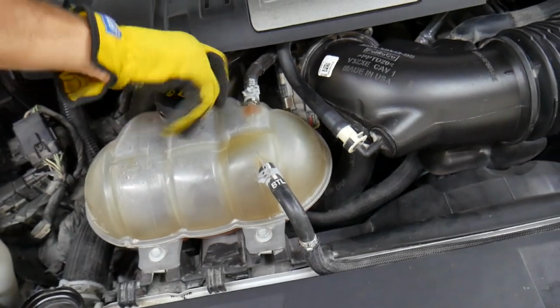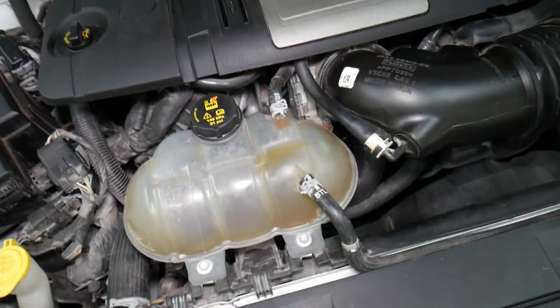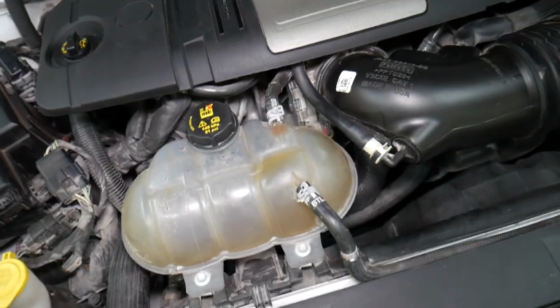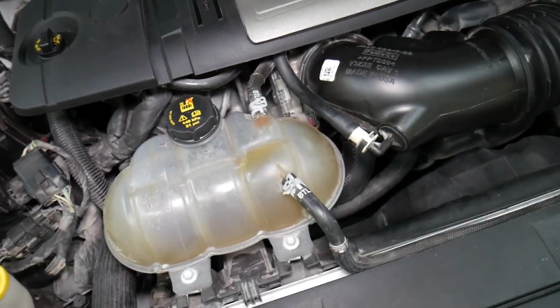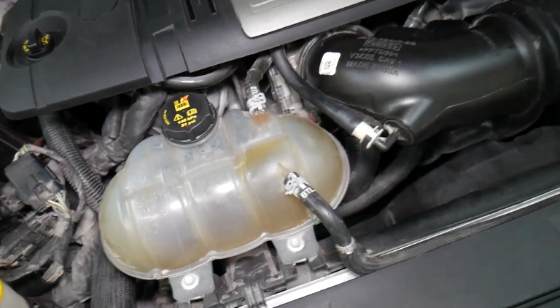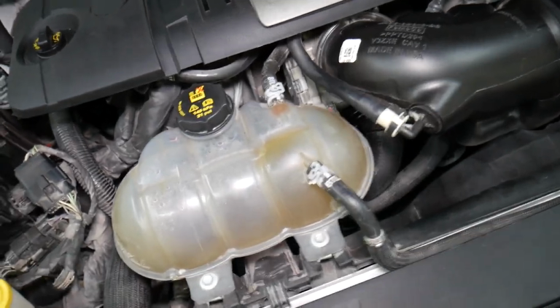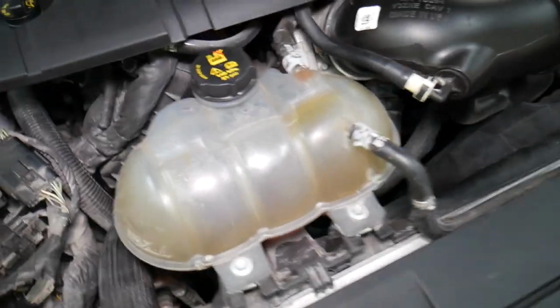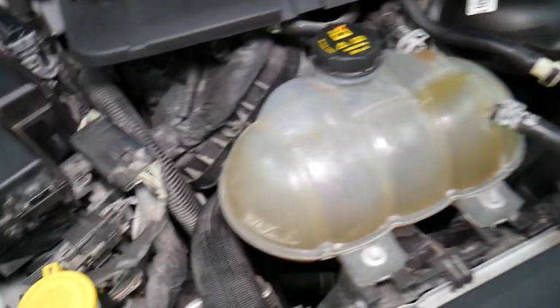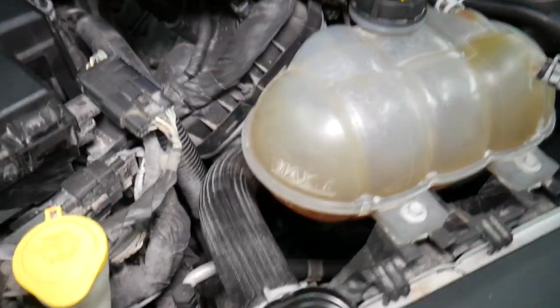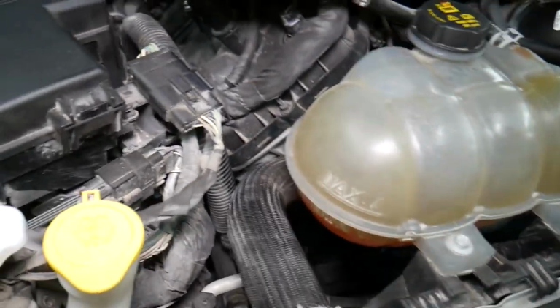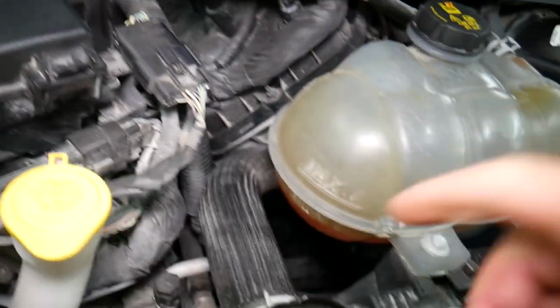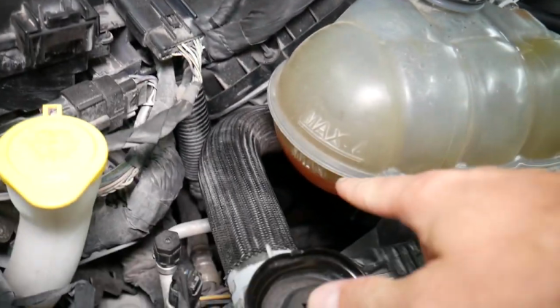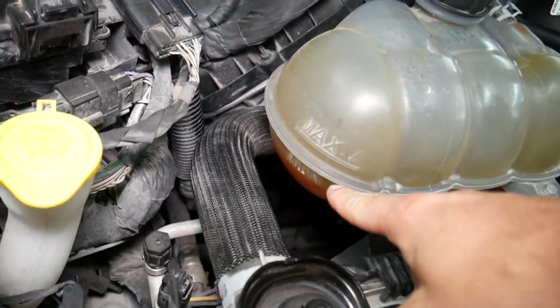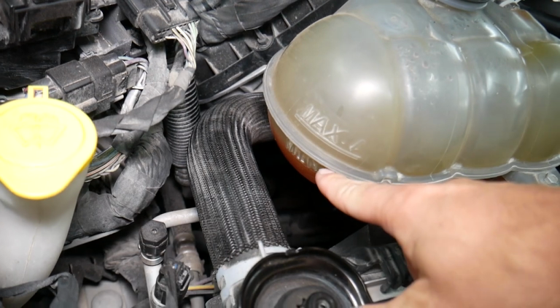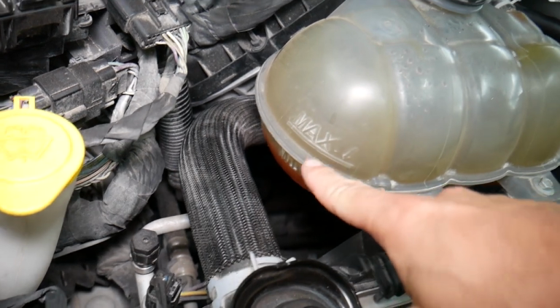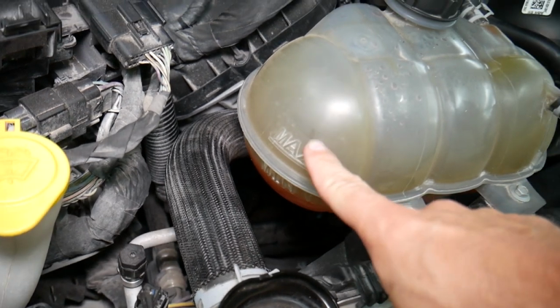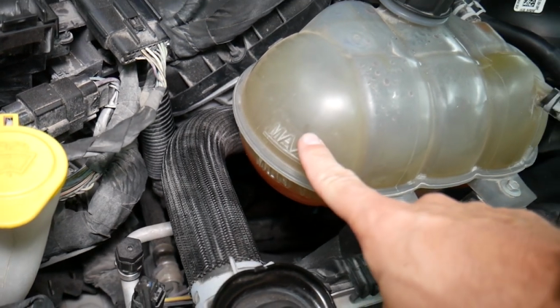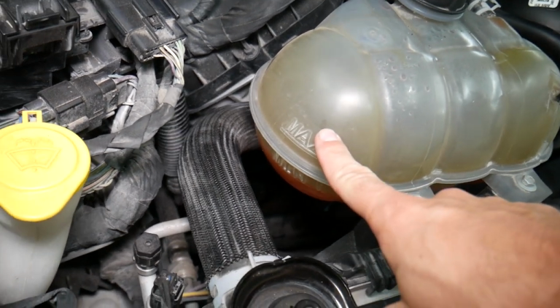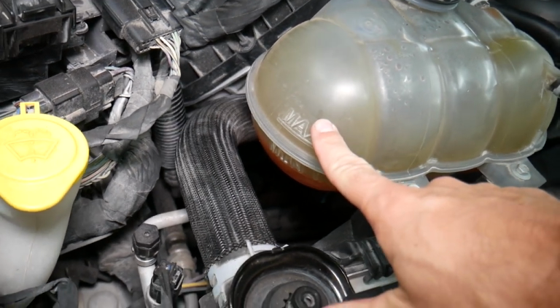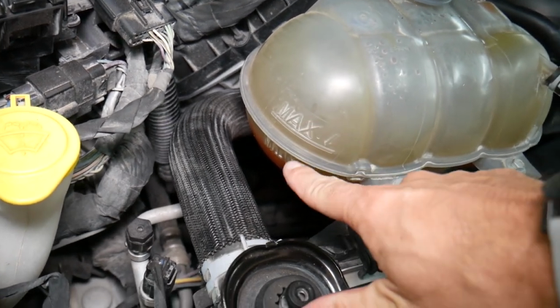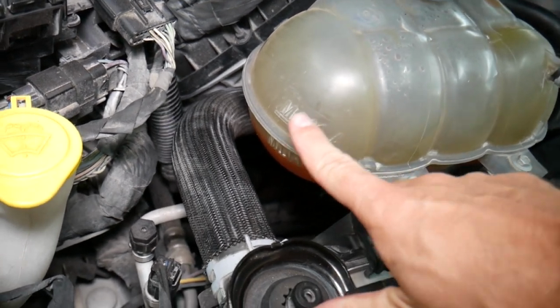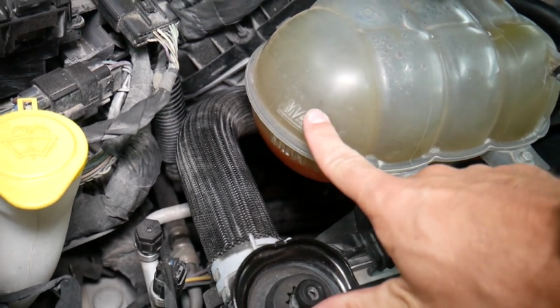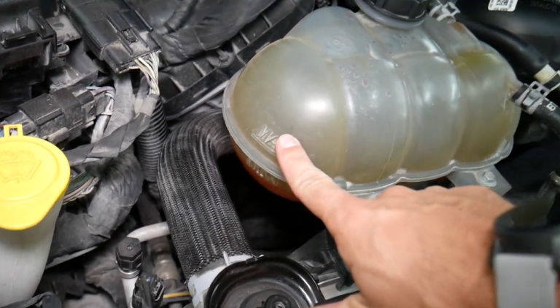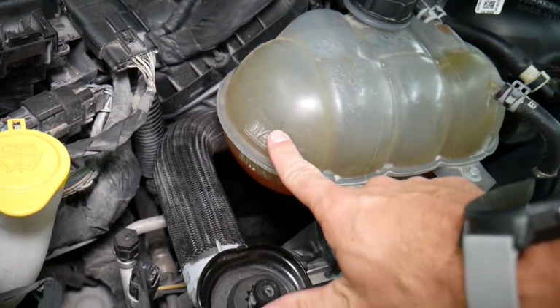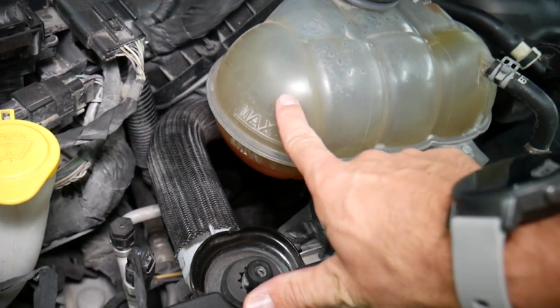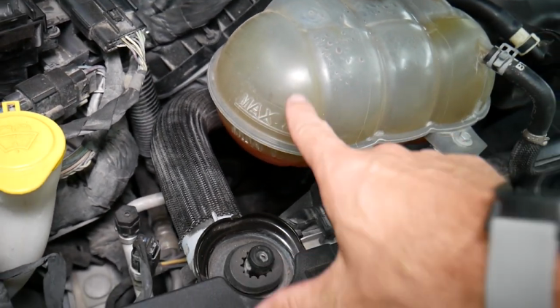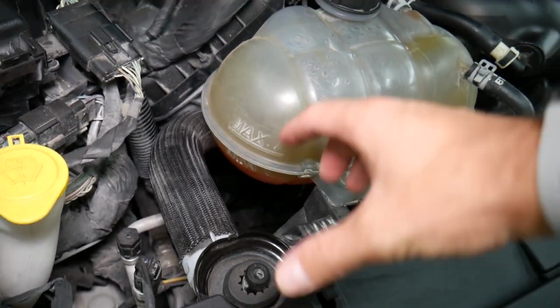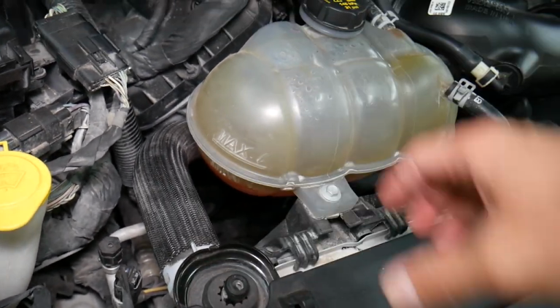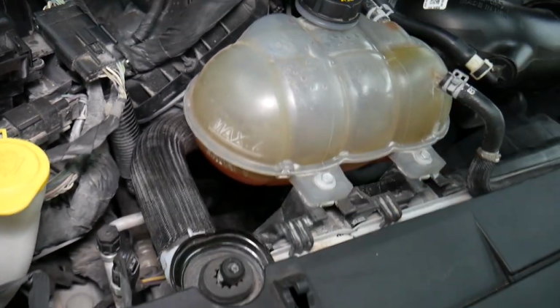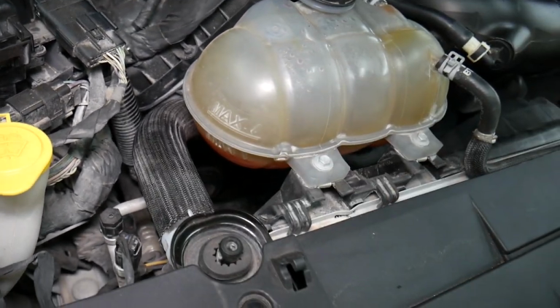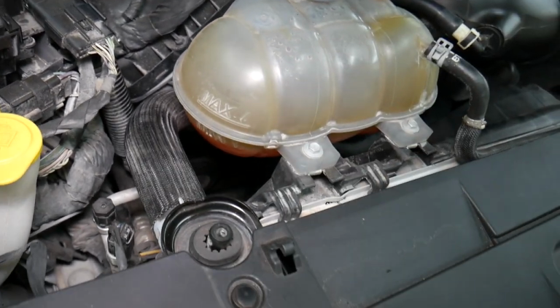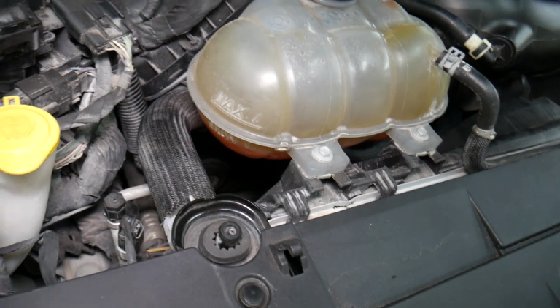Something else you need to check is your coolant level. Make sure your coolant level is not too high or too low — that can affect it as well. If it's too high, it can start coming out and boiling; too low, the car may be overheating.